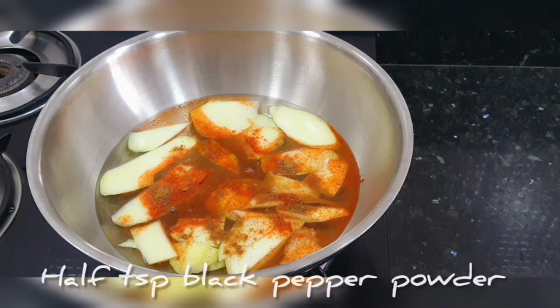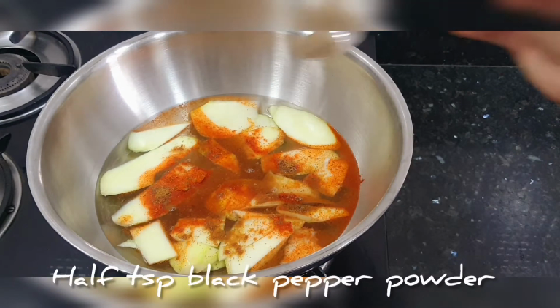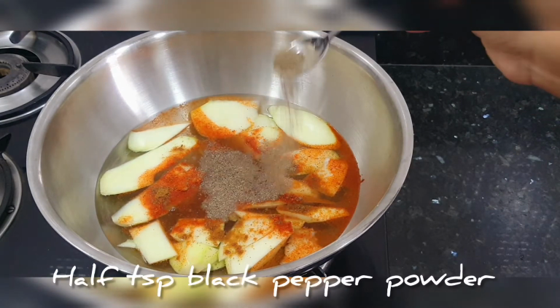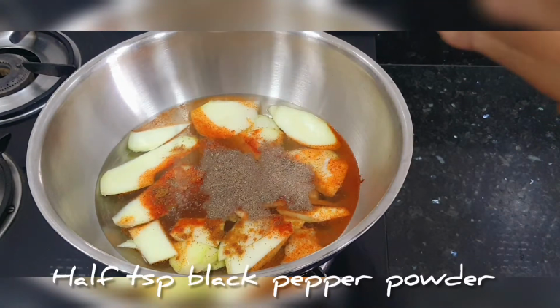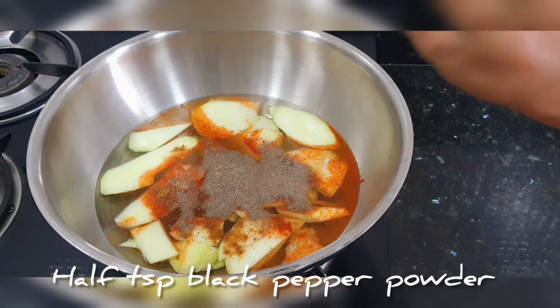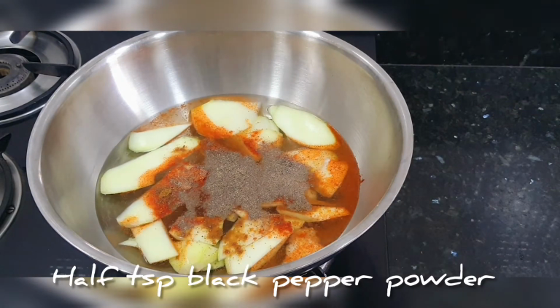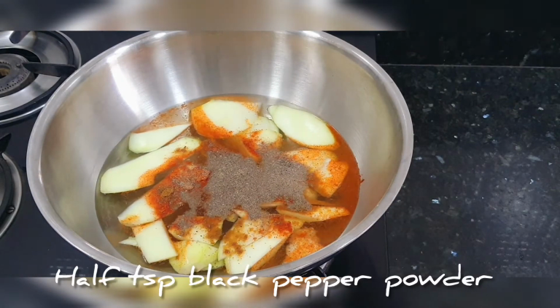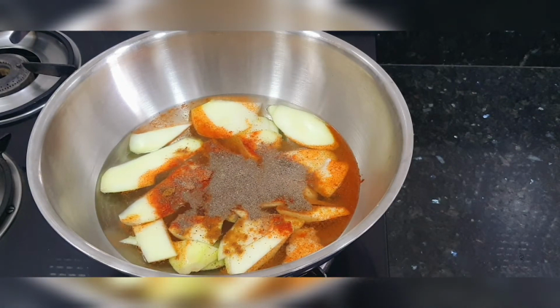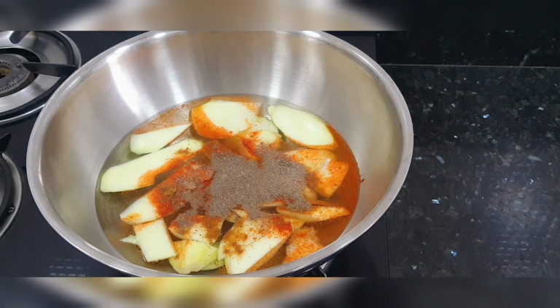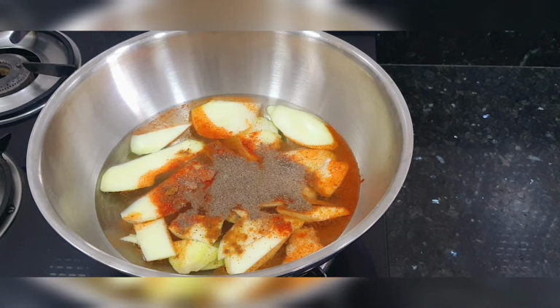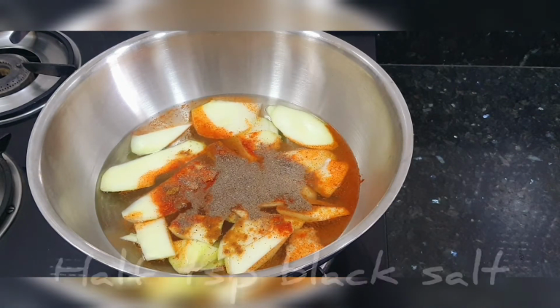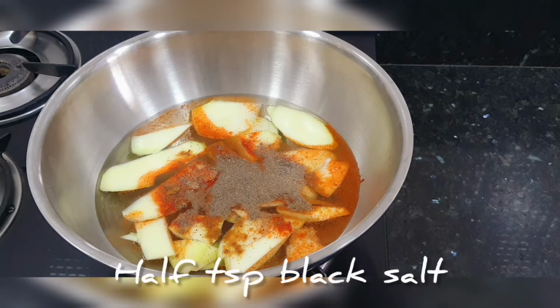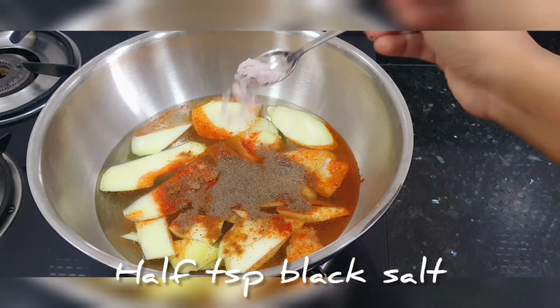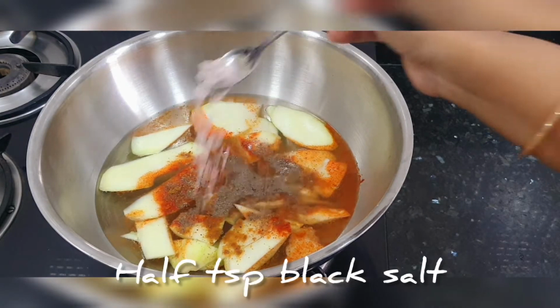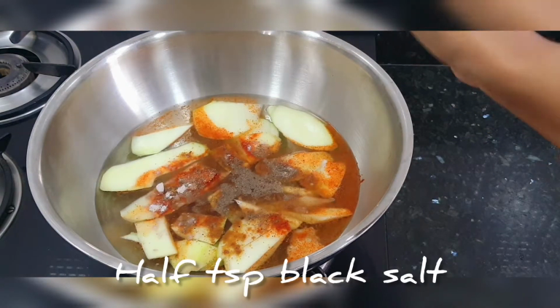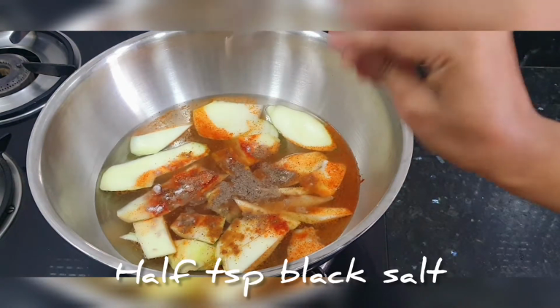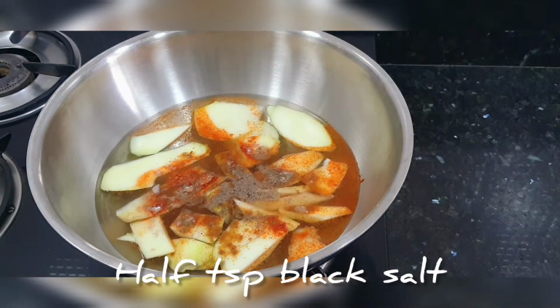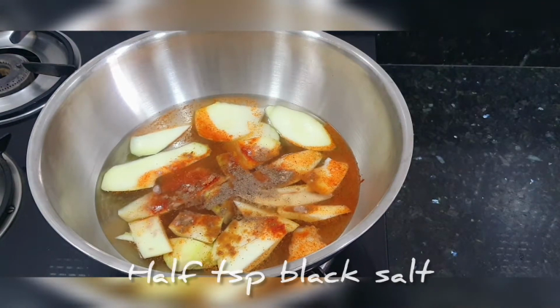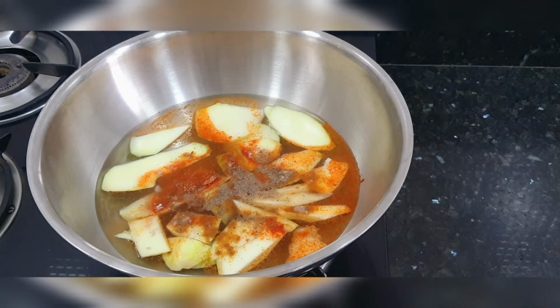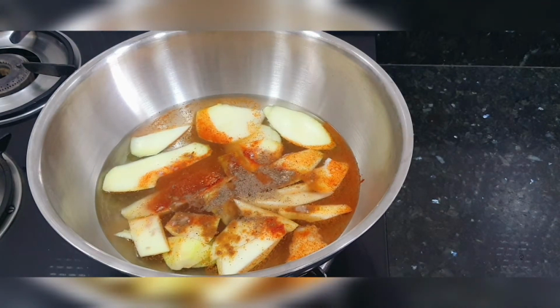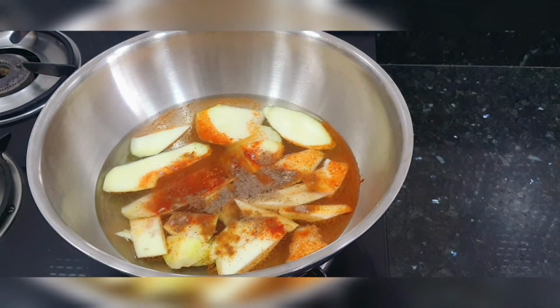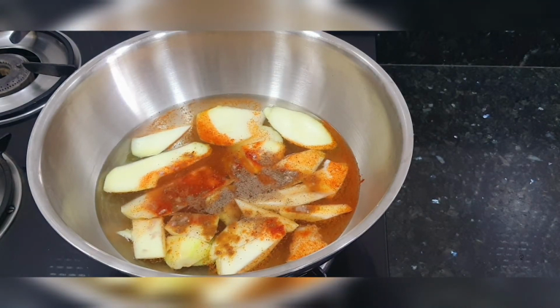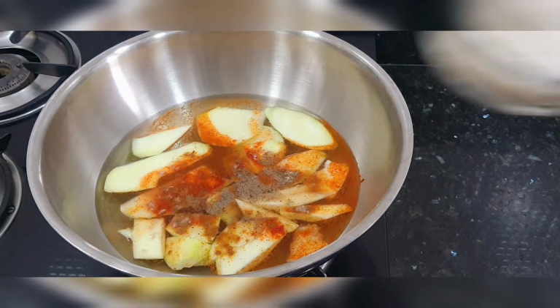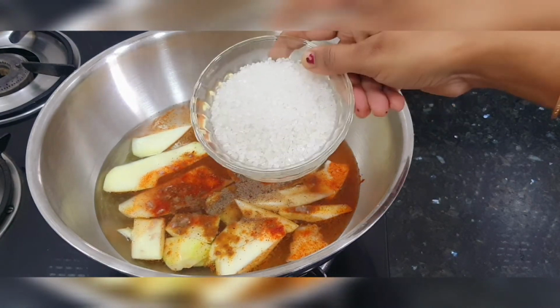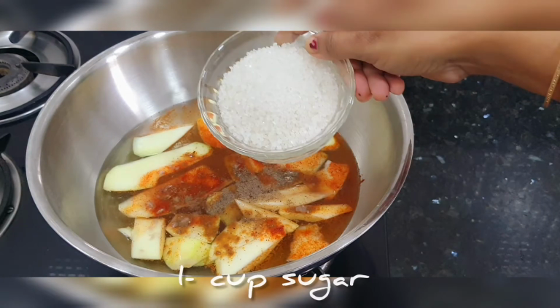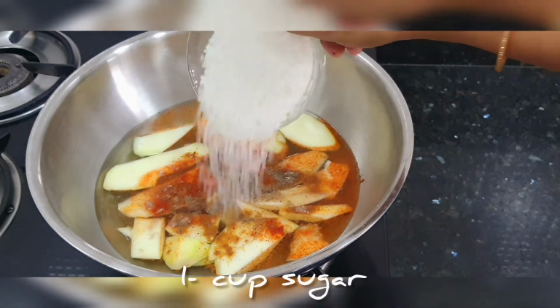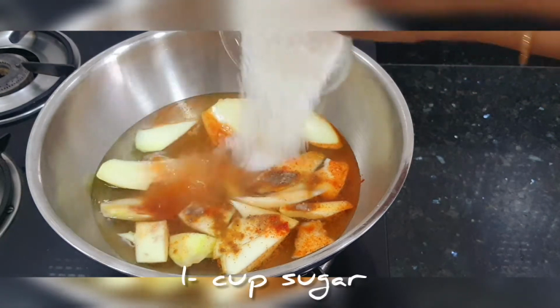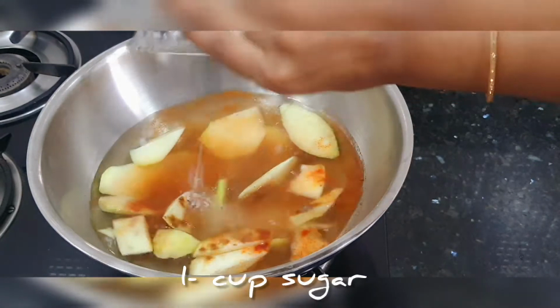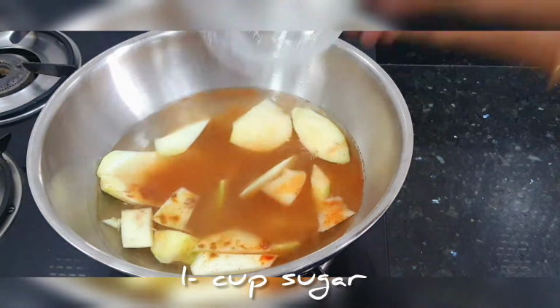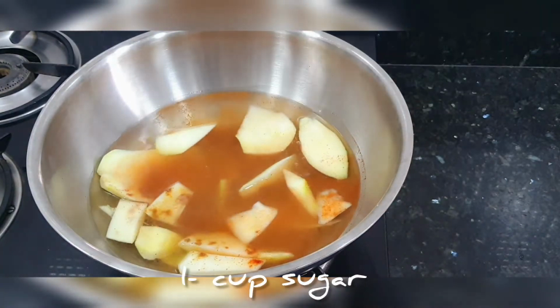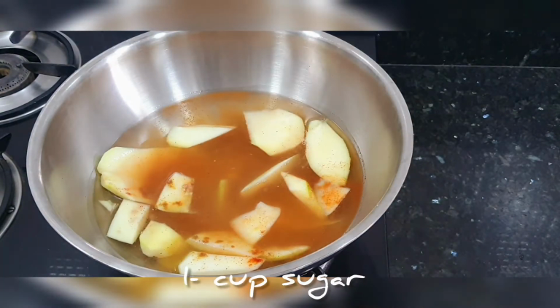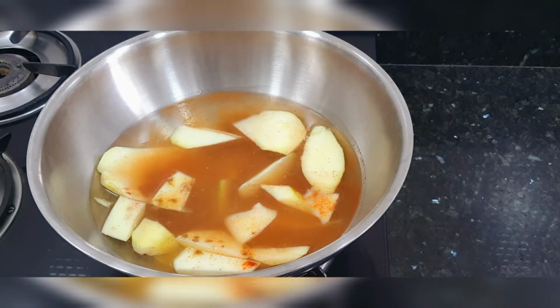Then we add half a teaspoon of black pepper powder, half a teaspoon of garlic powder, and one teaspoon of chili powder.